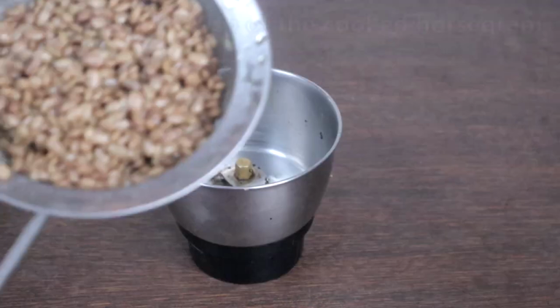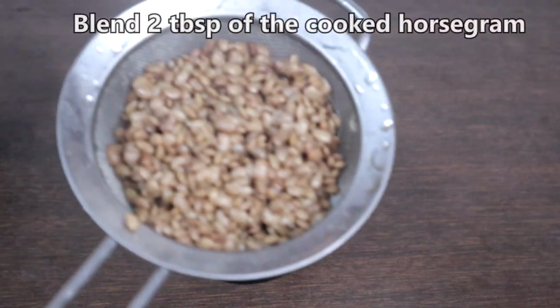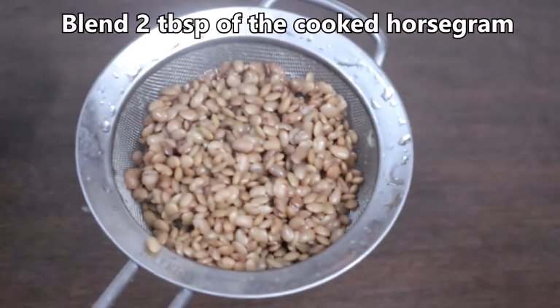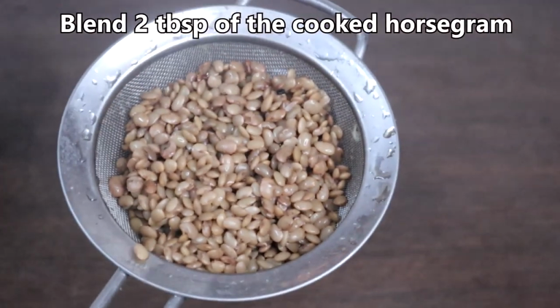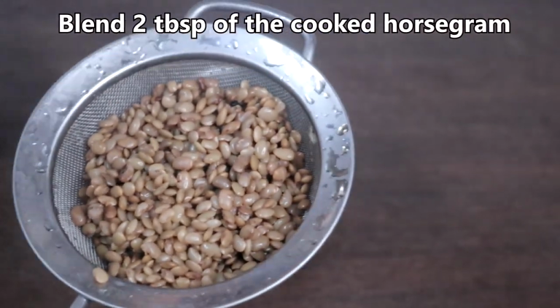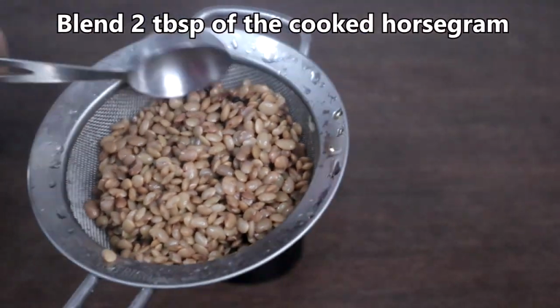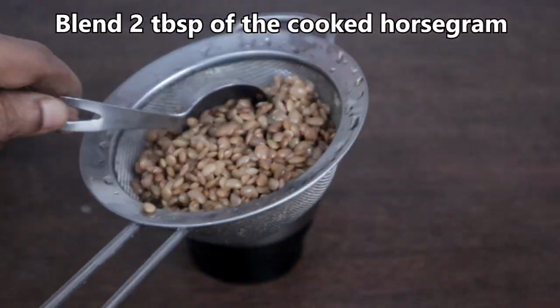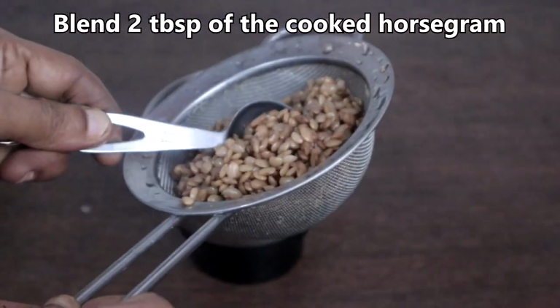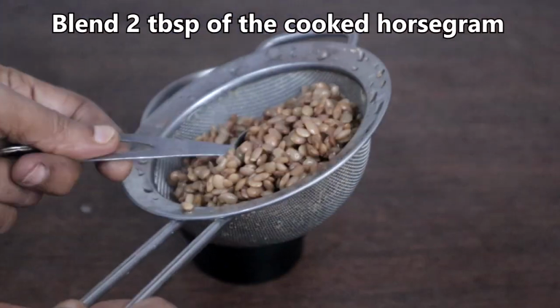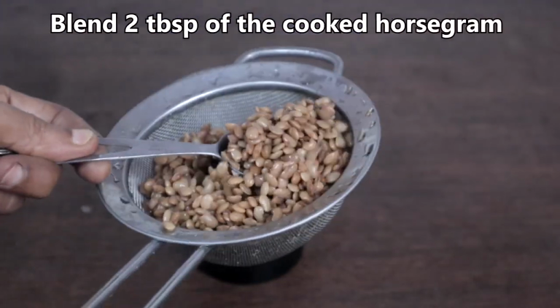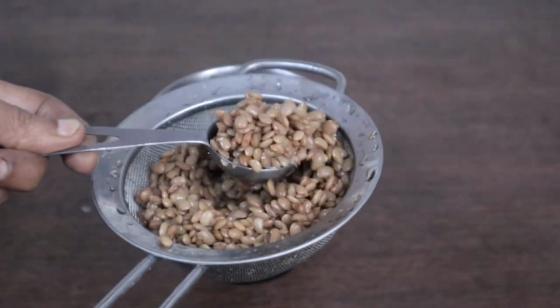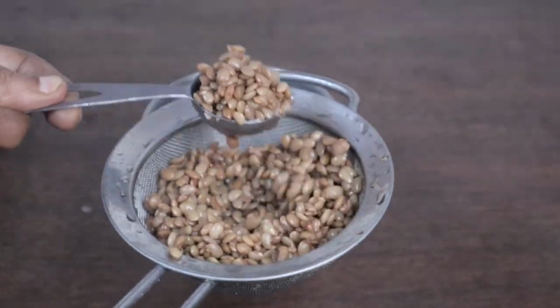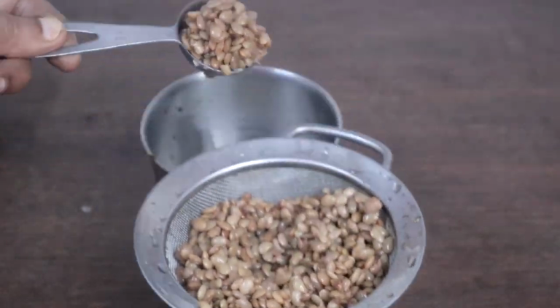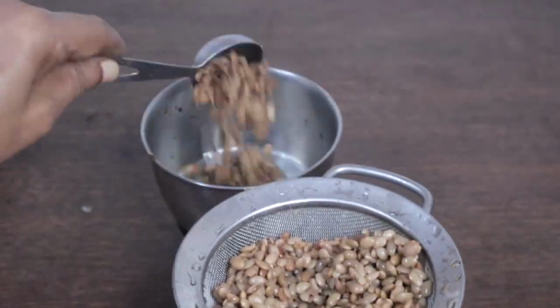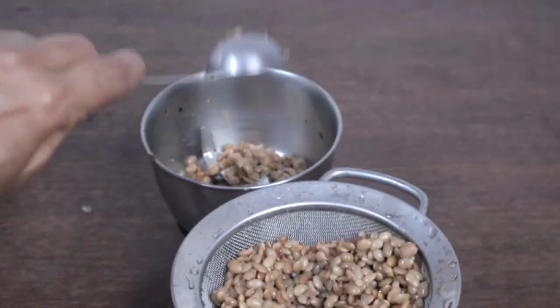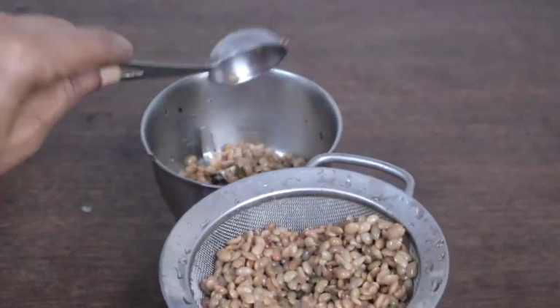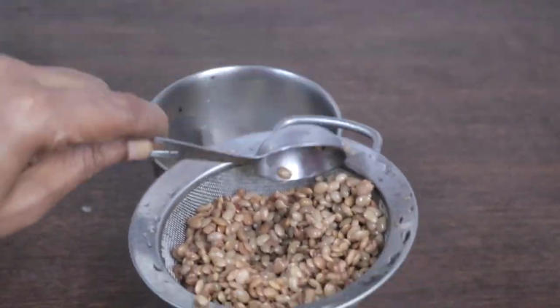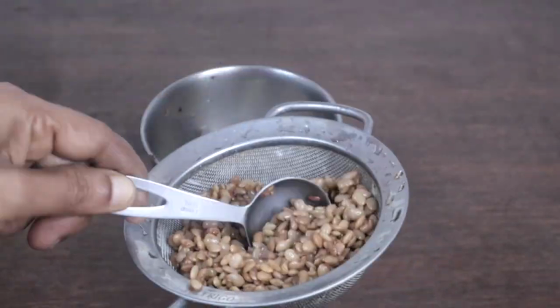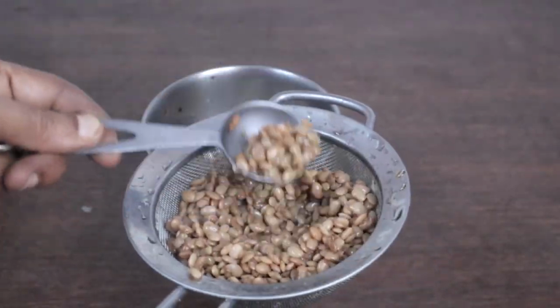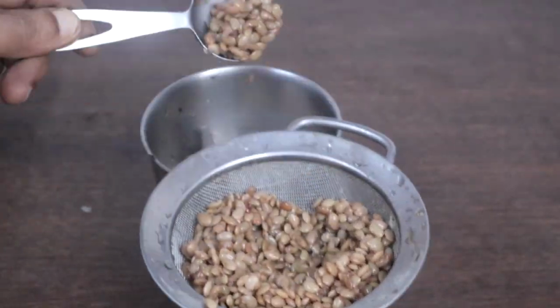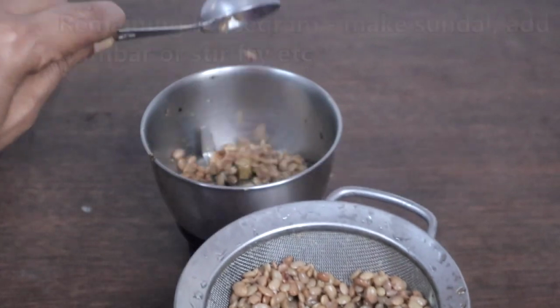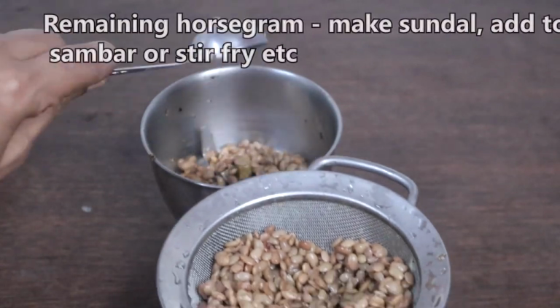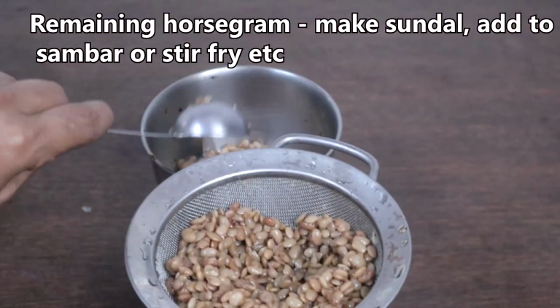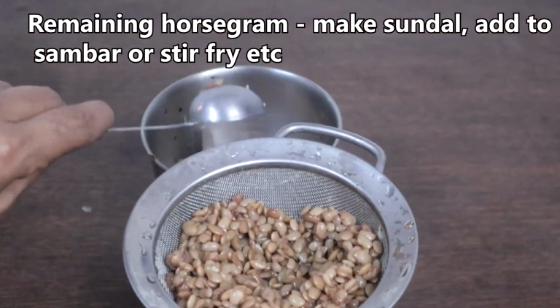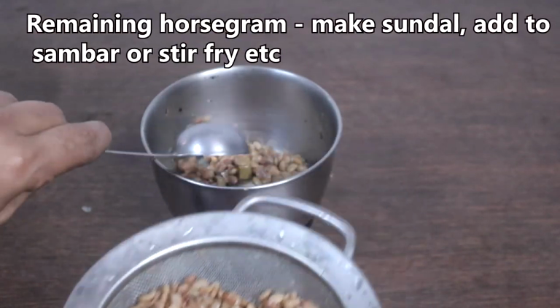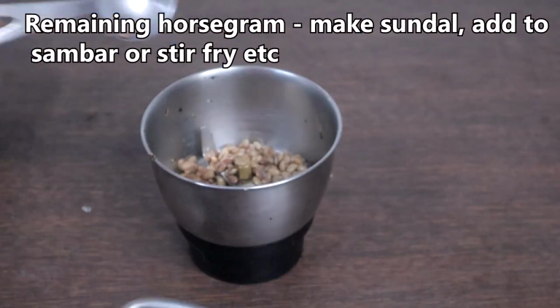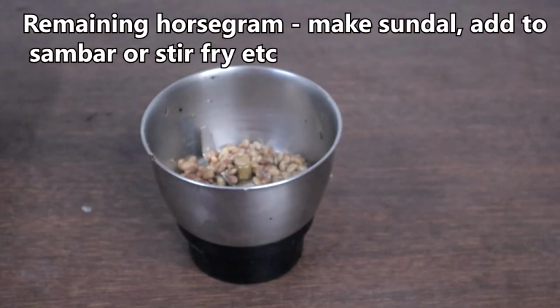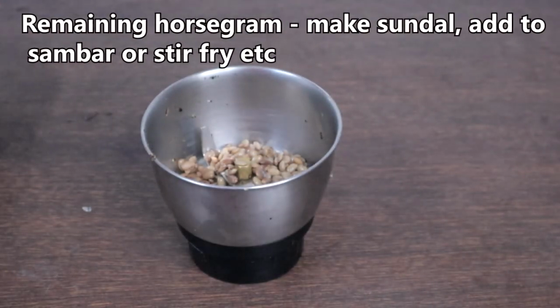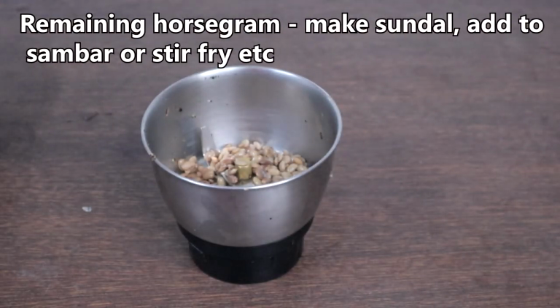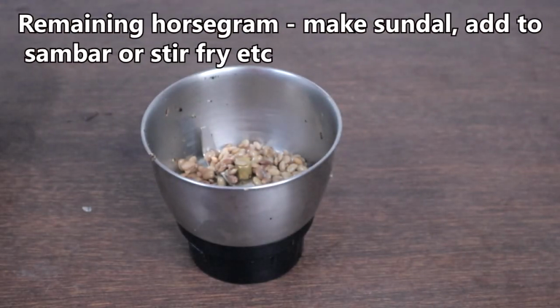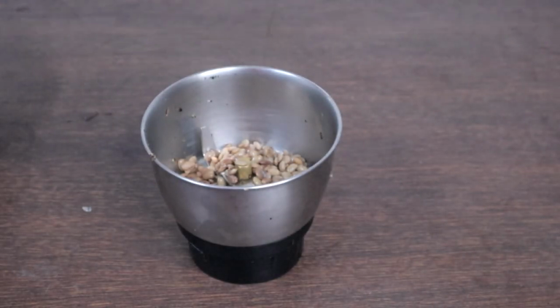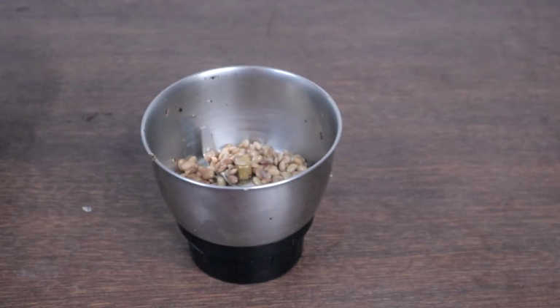Now blend just 2 tablespoons of the cooked horse gram. The remaining cooked horse gram you can add to a stir fry, sambar, or even make sundal with it.